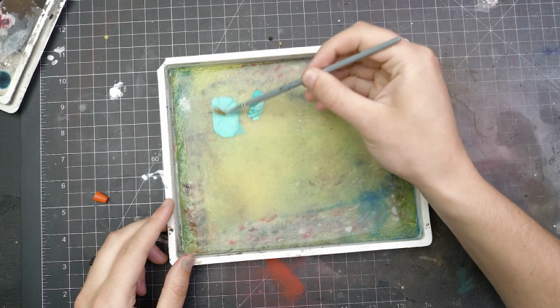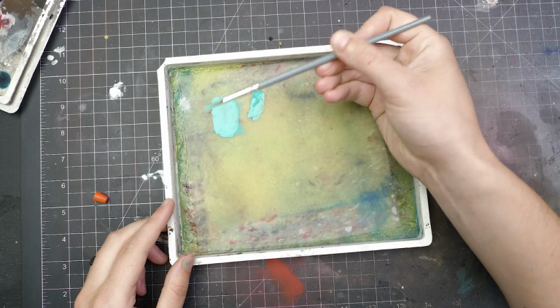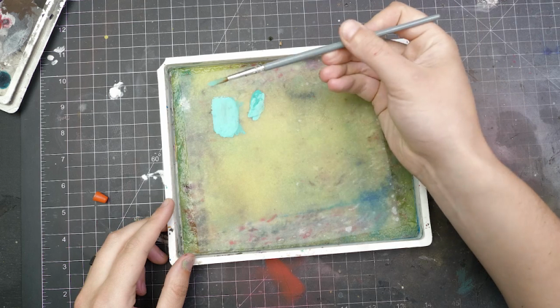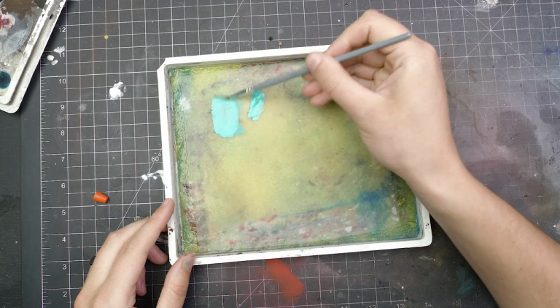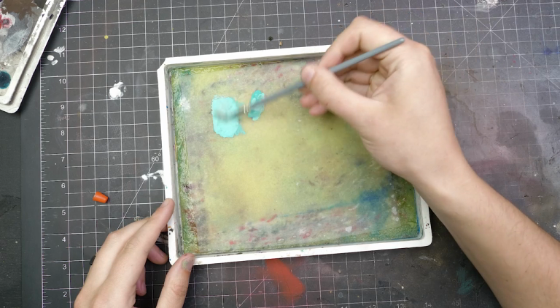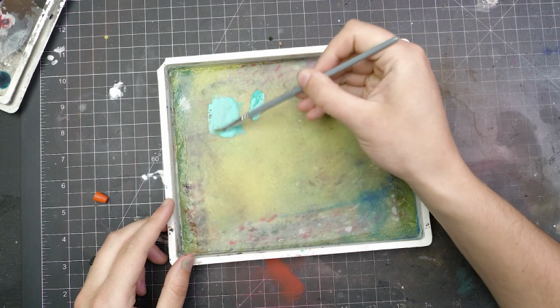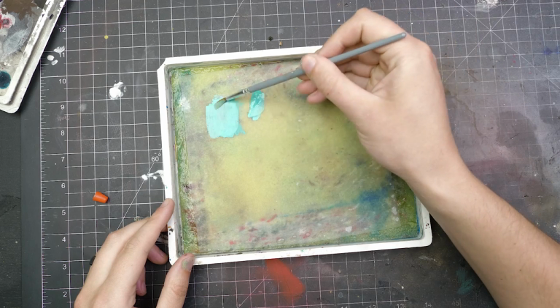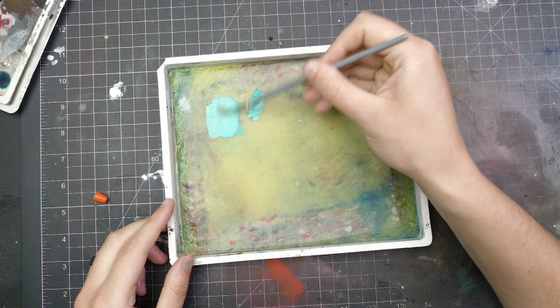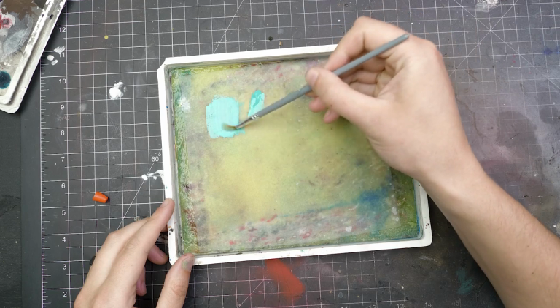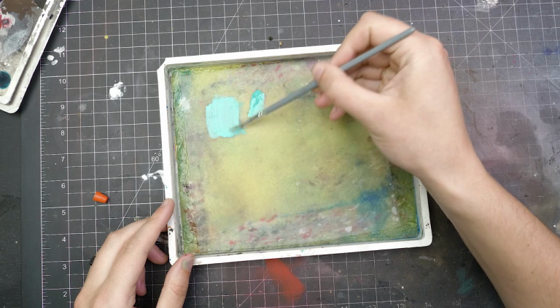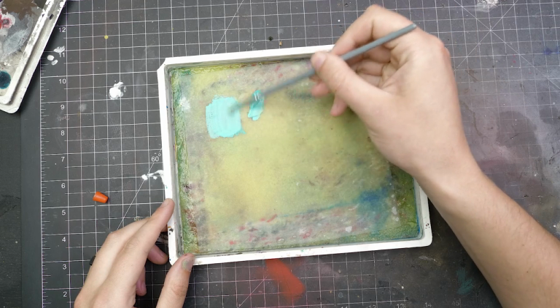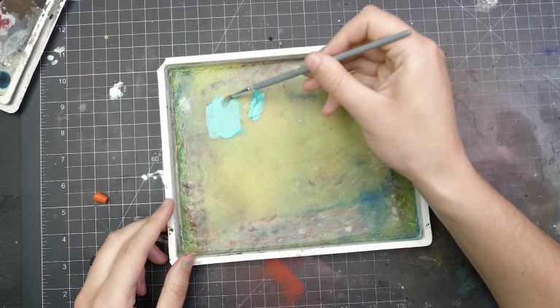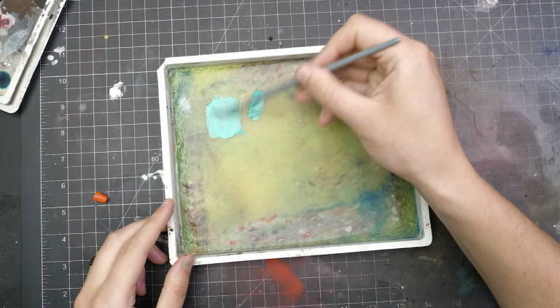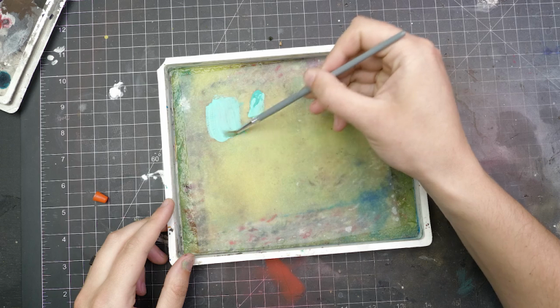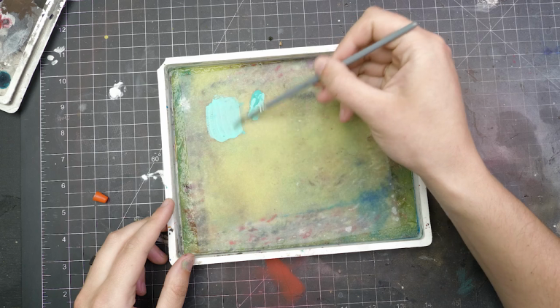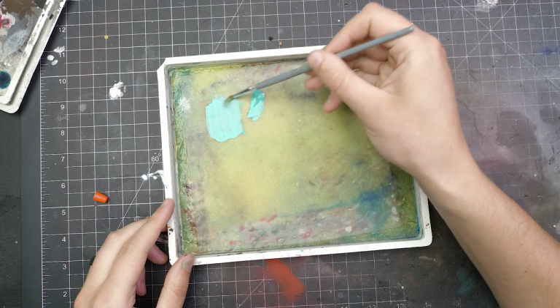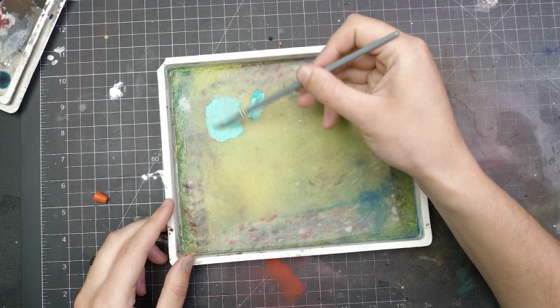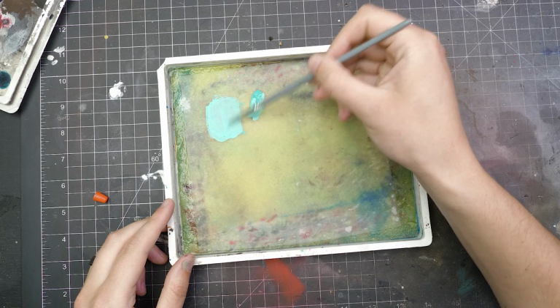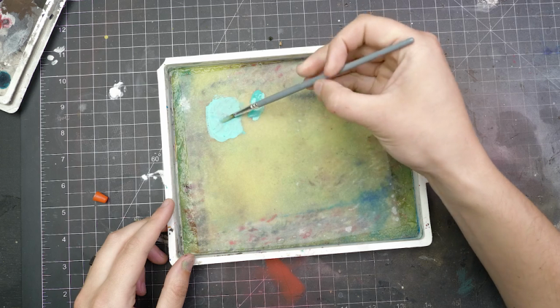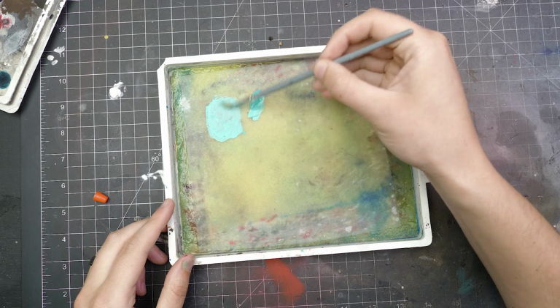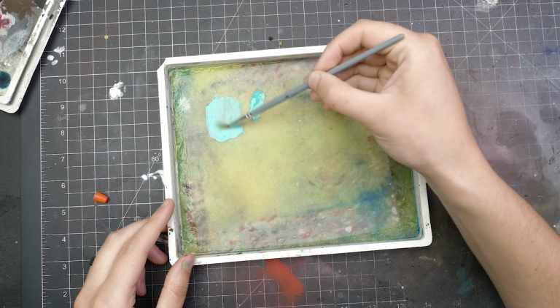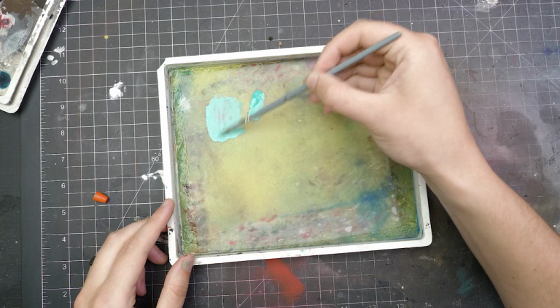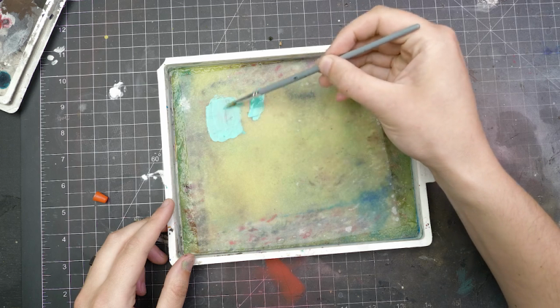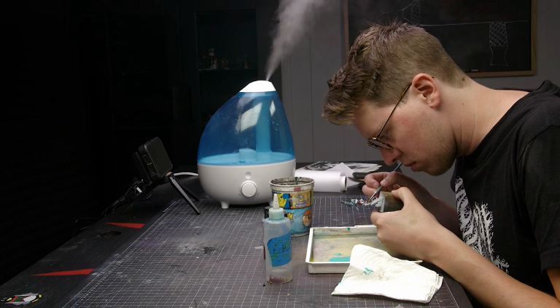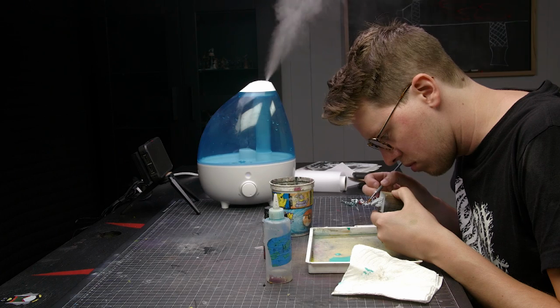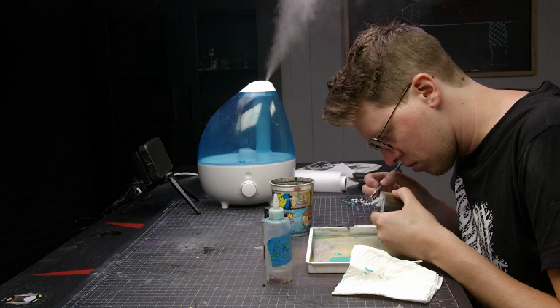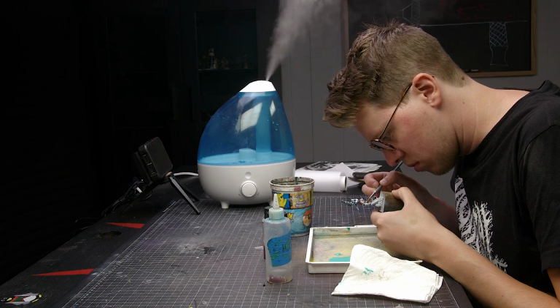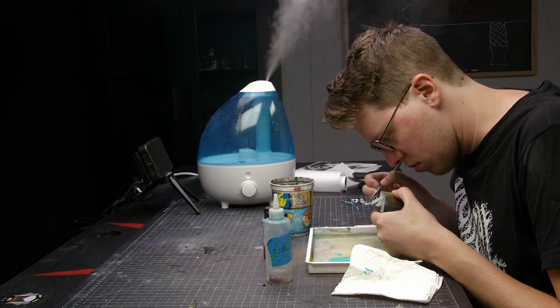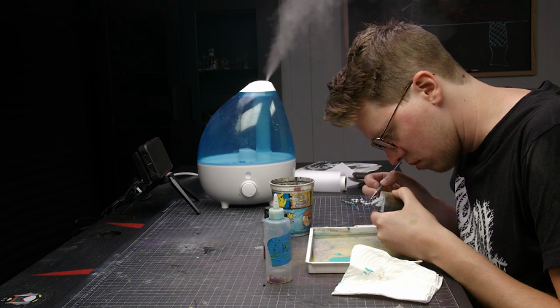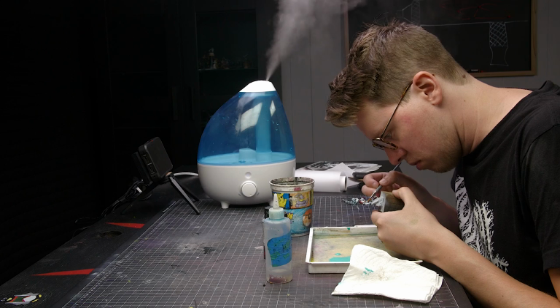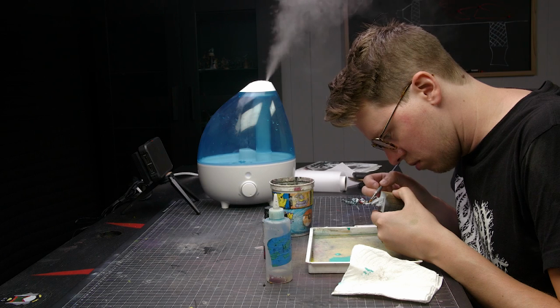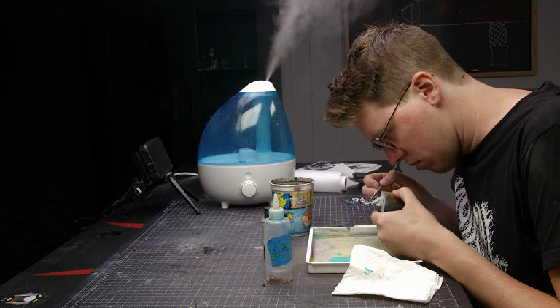Two: if your room is super dry, paint will dry faster — the air is actually sucking the moisture out of your paint to reach some kind of equilibrium. Consider putting a humidifier in your room; that should slow it down.